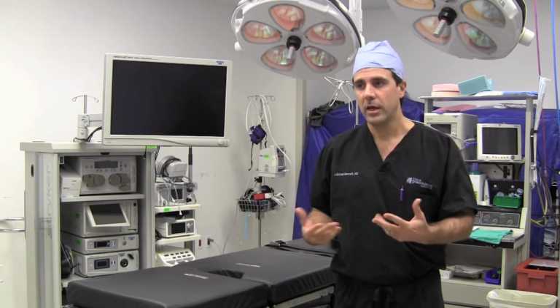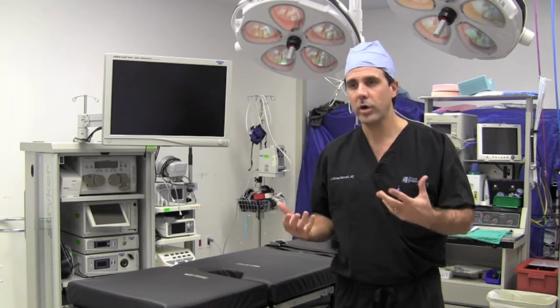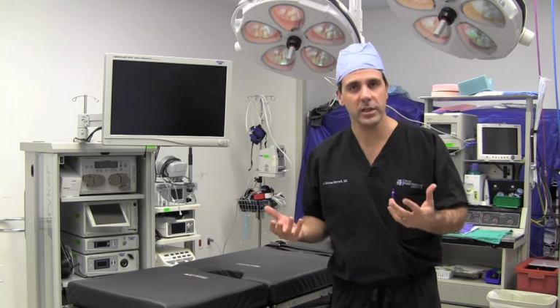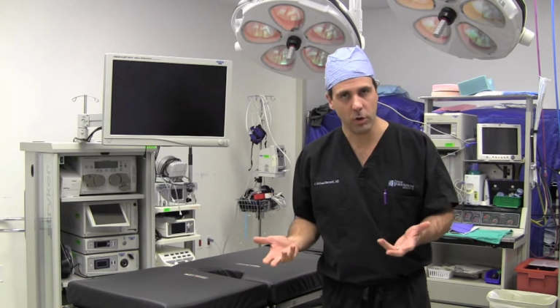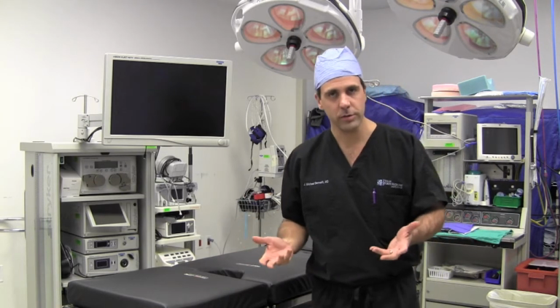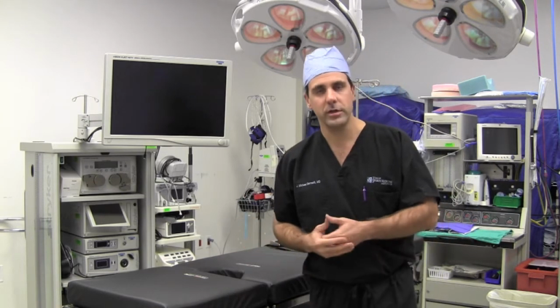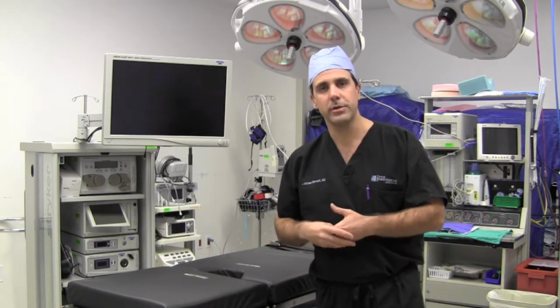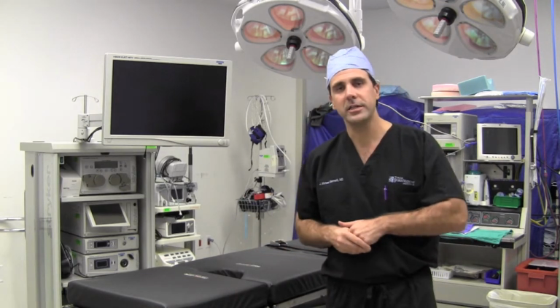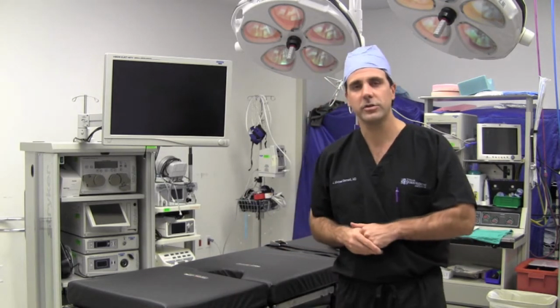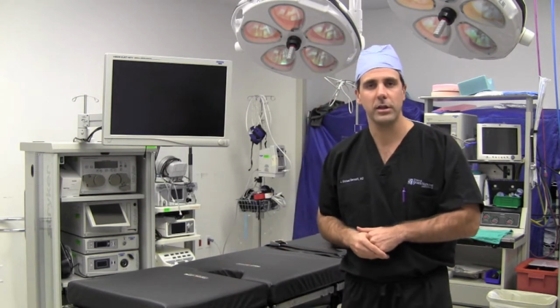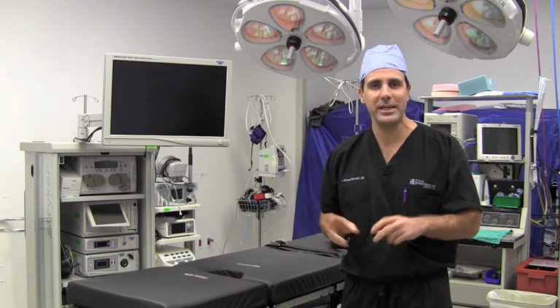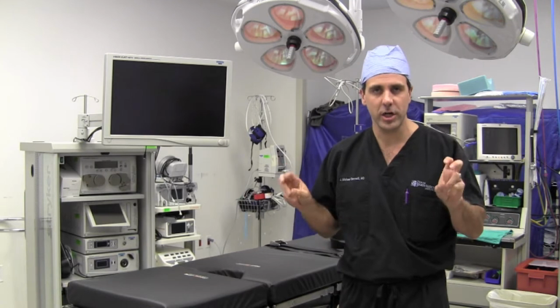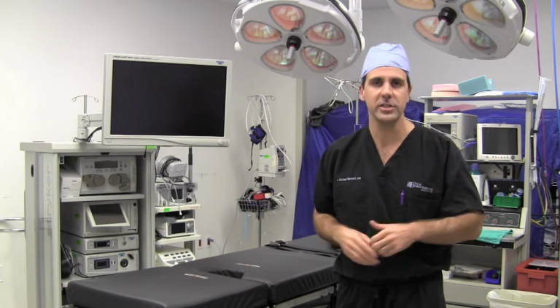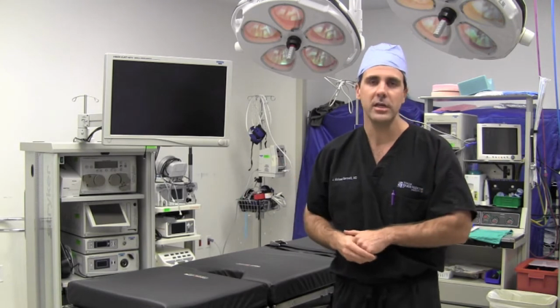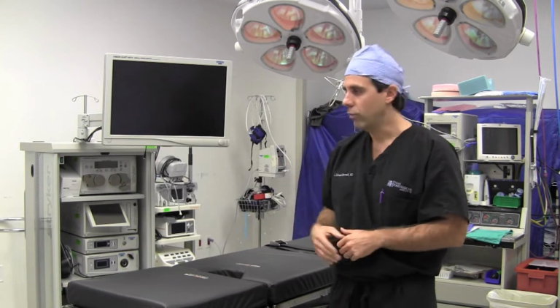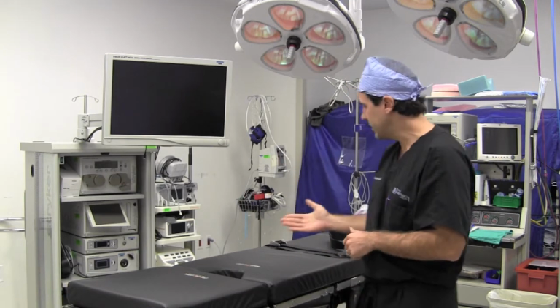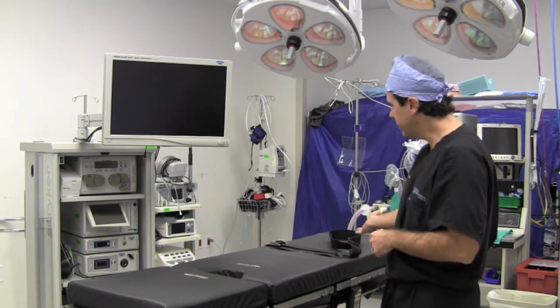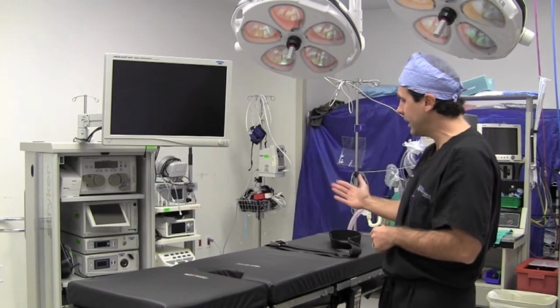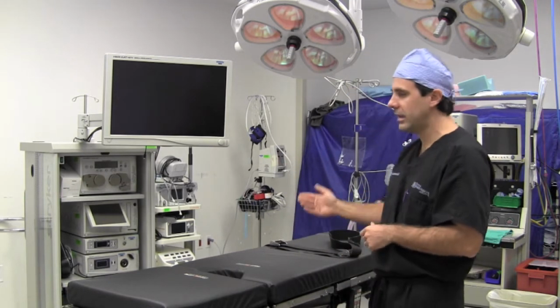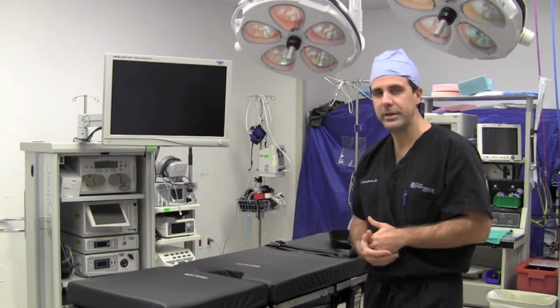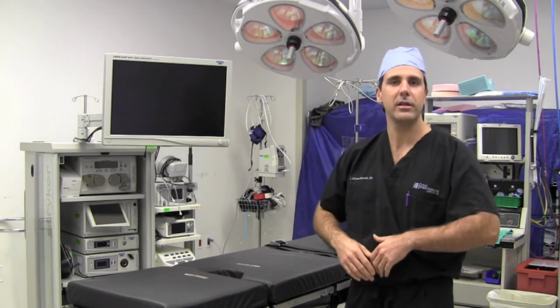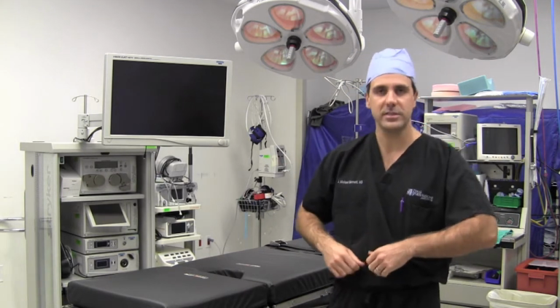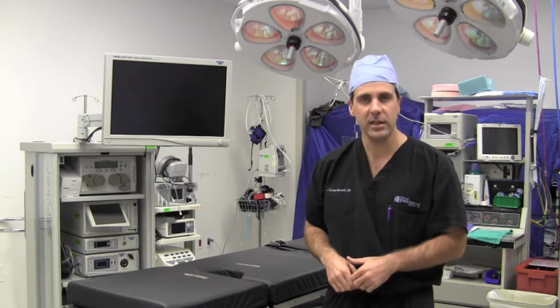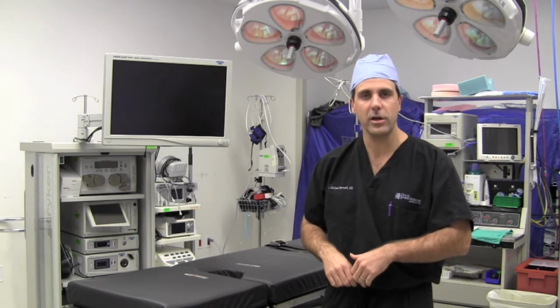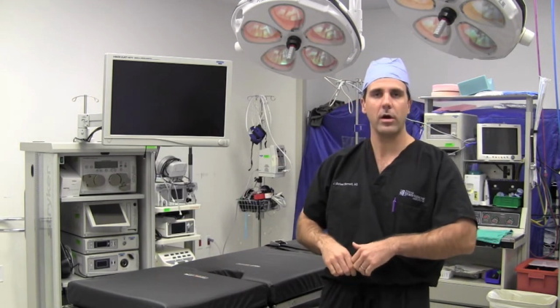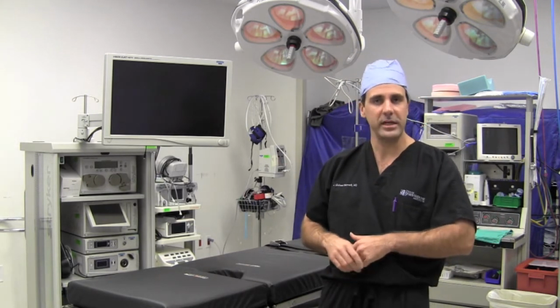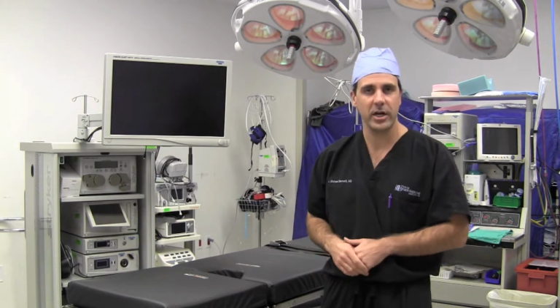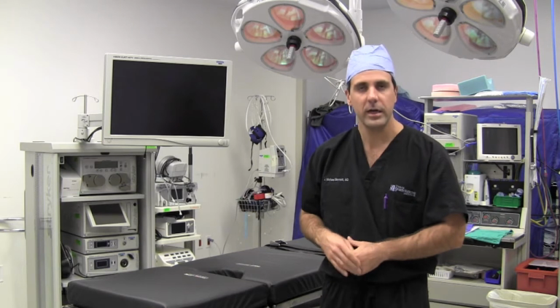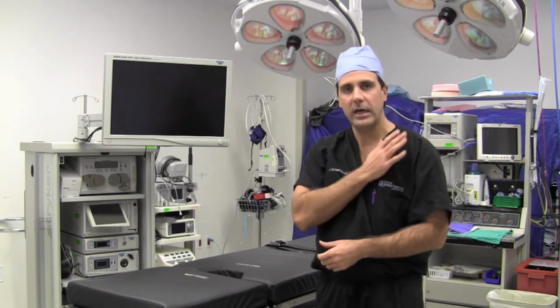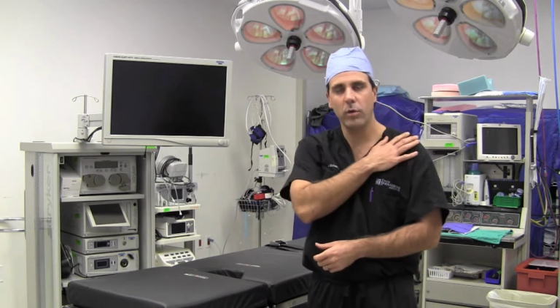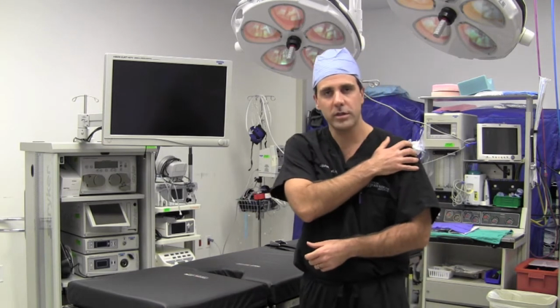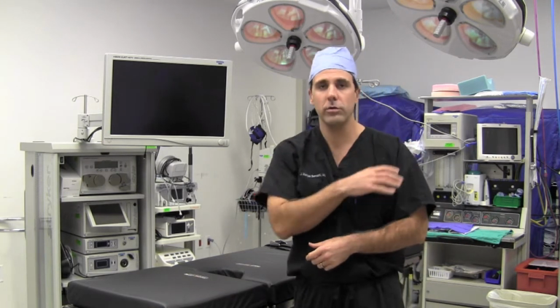If we're working on the shoulder, we usually put the patient in what's called a beach chair position, where we actually lift the back of the bed up and you're literally sitting like you're on a beach chair, and we work on the shoulder.